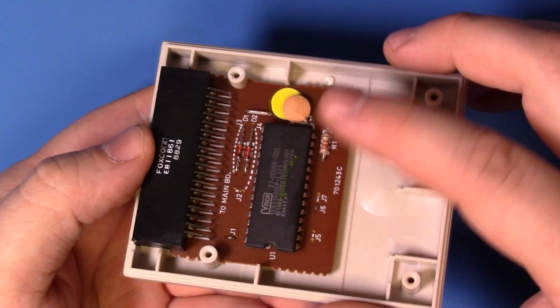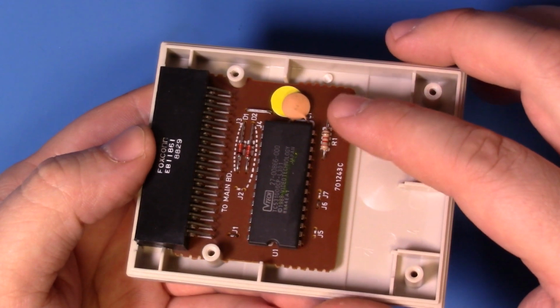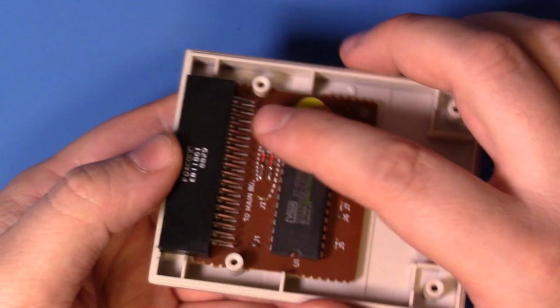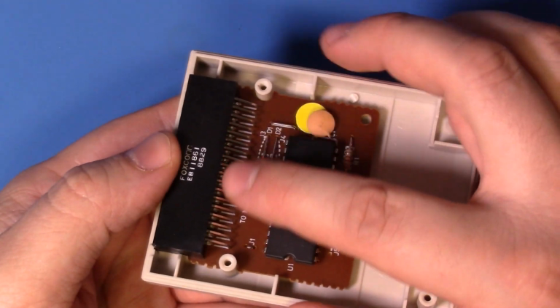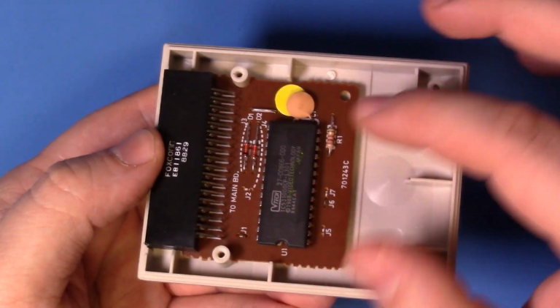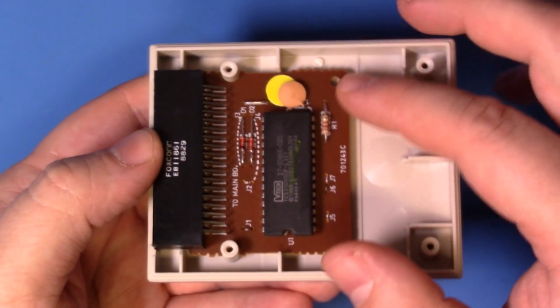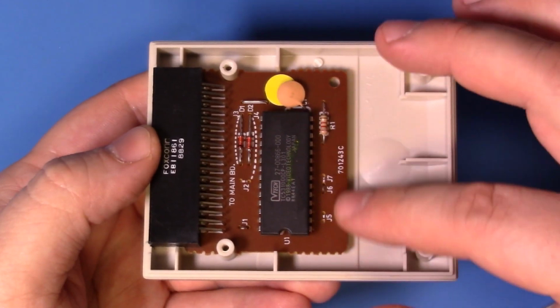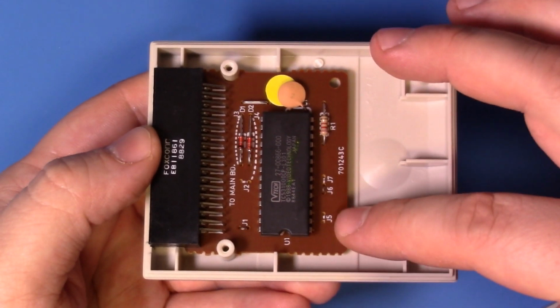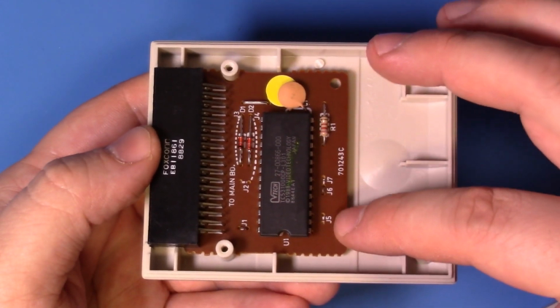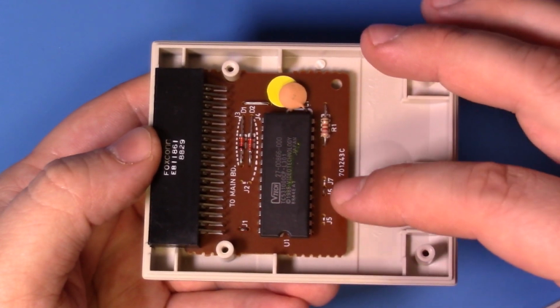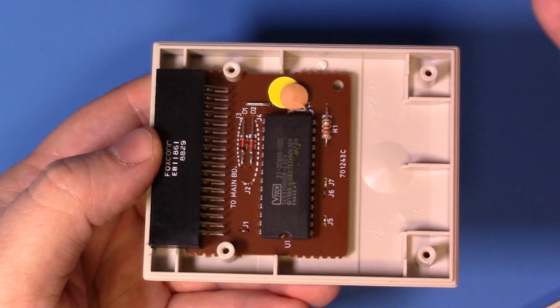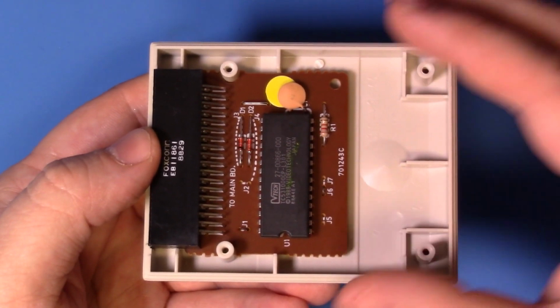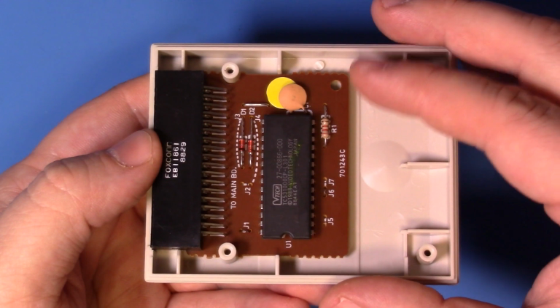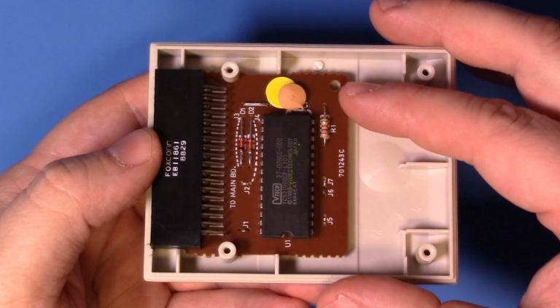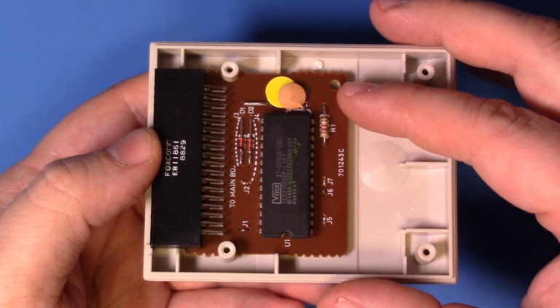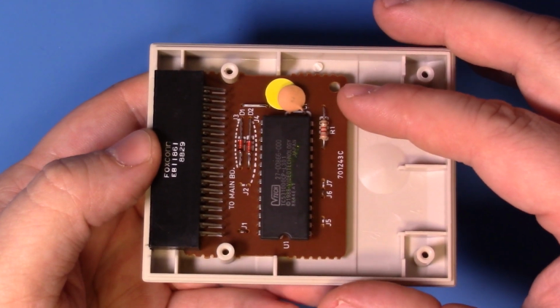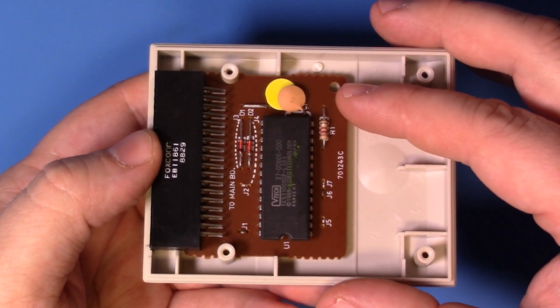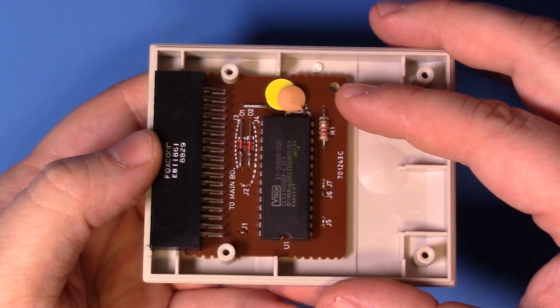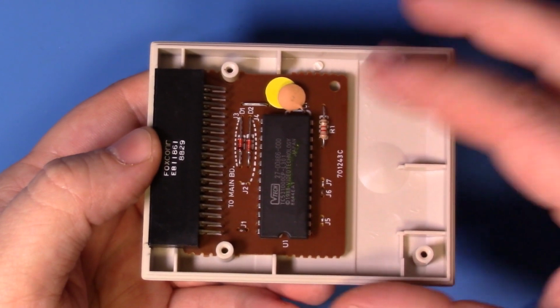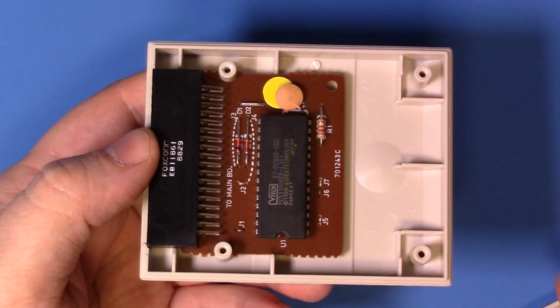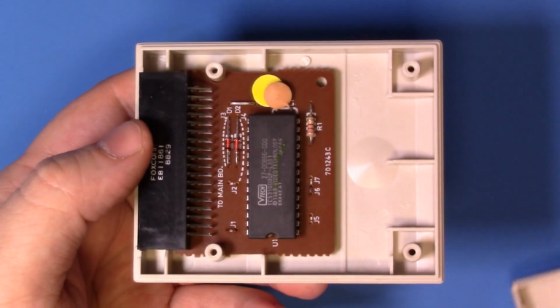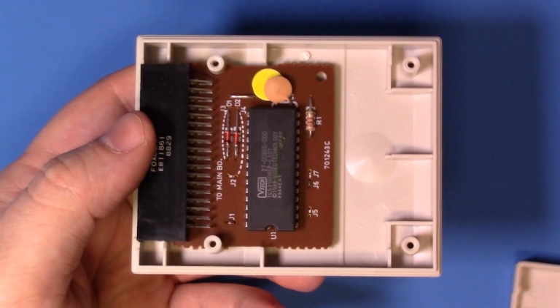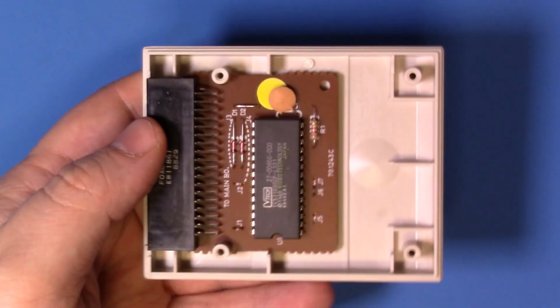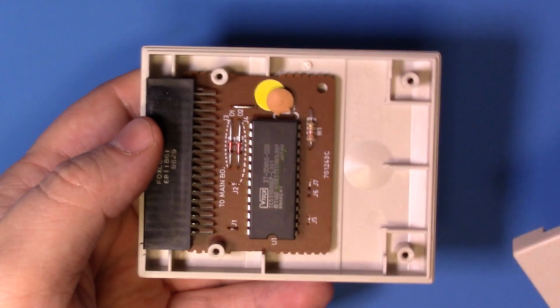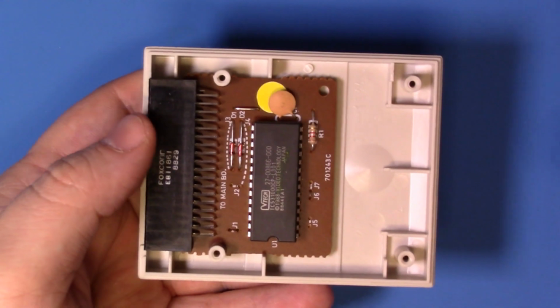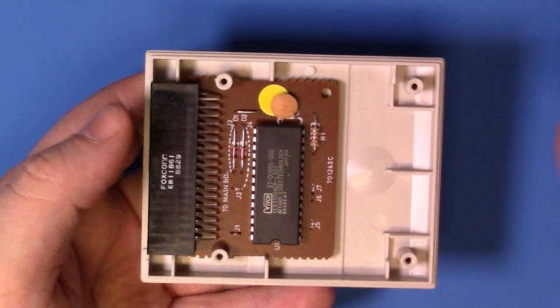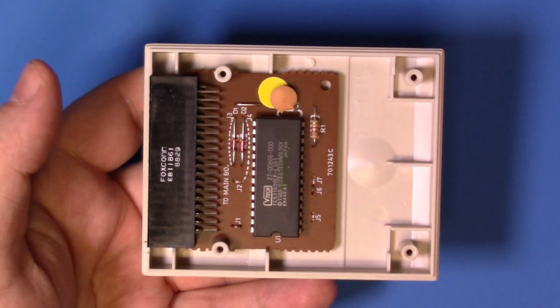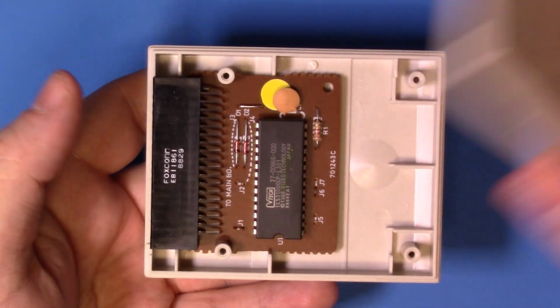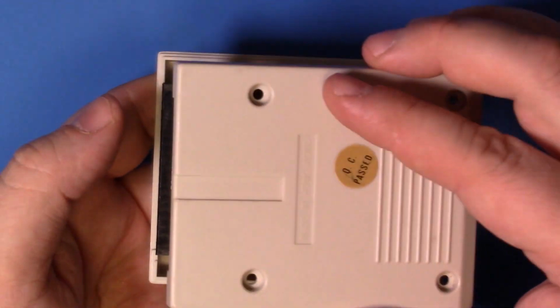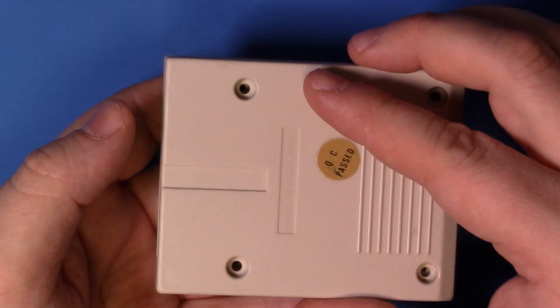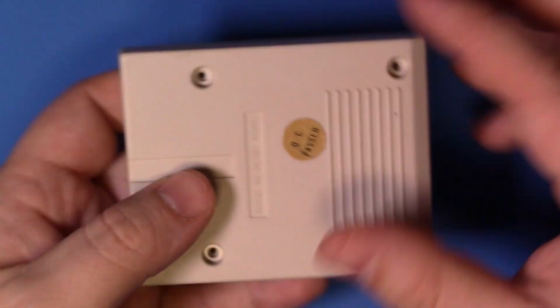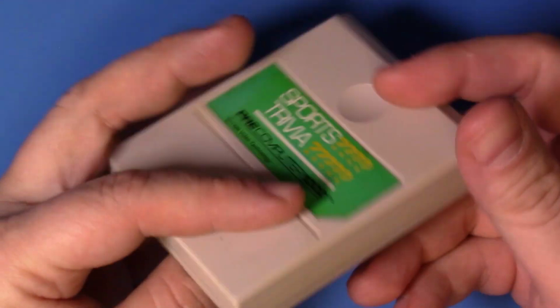My idea was to just salvage the connector and come up with a new PCB that would have either custom electronics or perhaps play host to a USB flash drive. I think that idea would work, and honestly it would be cool to see somebody try.